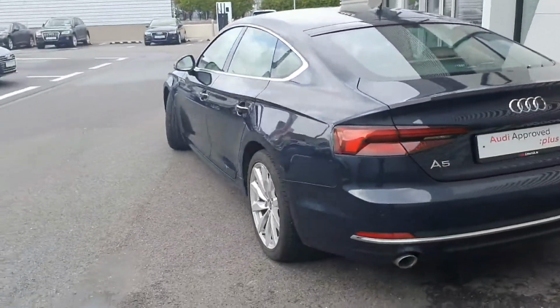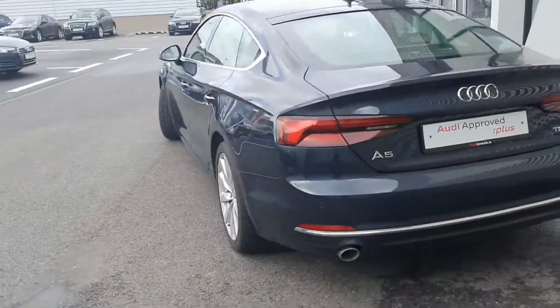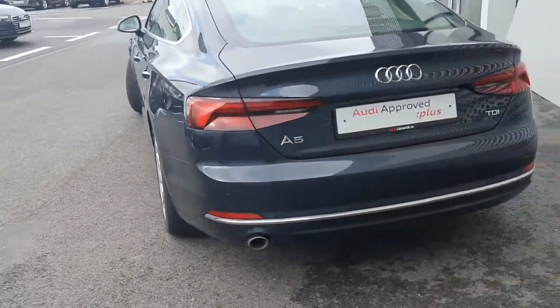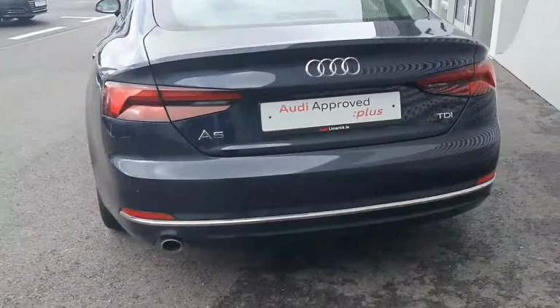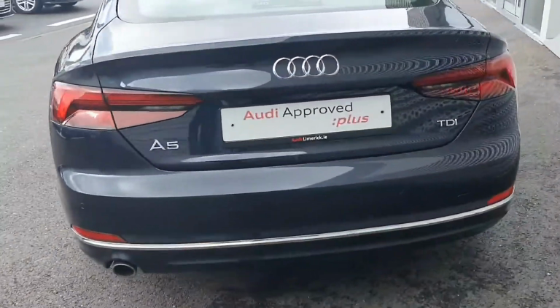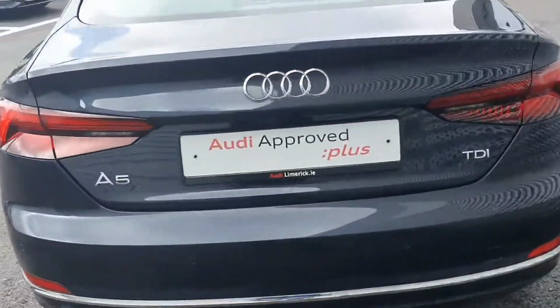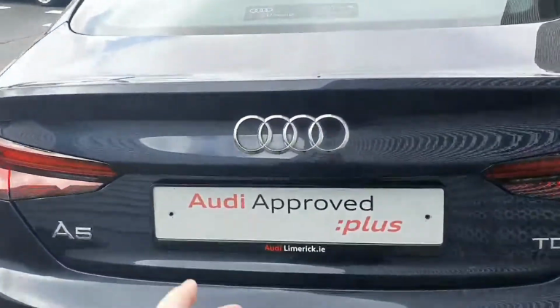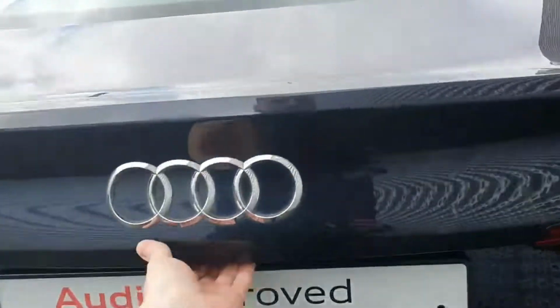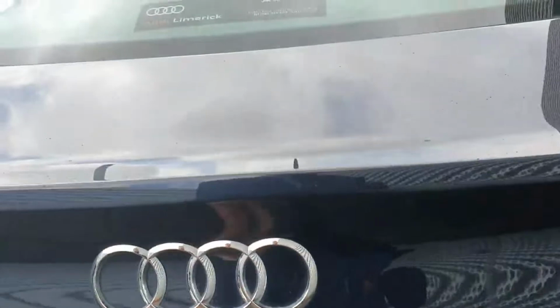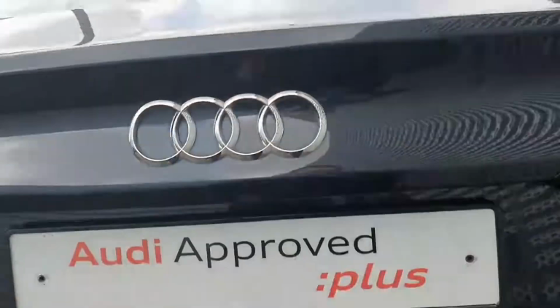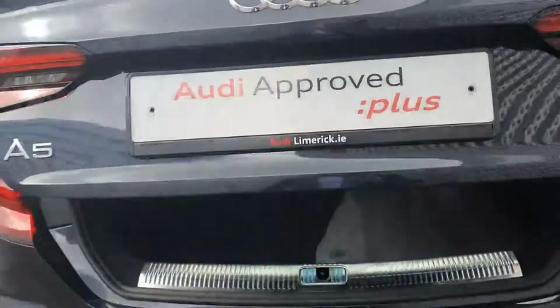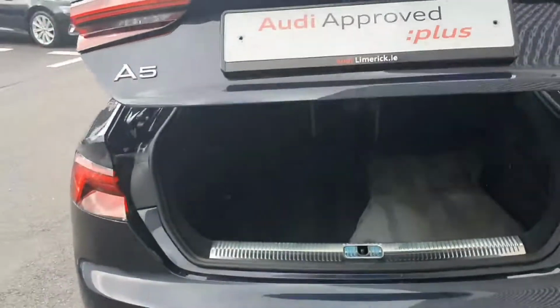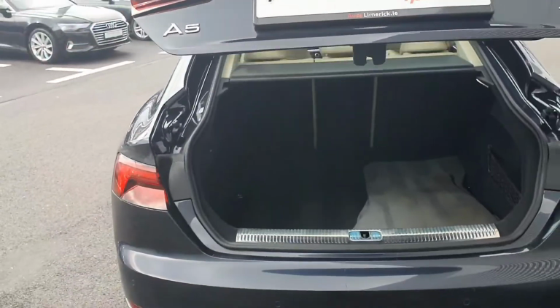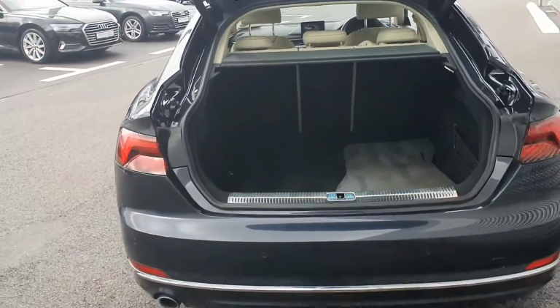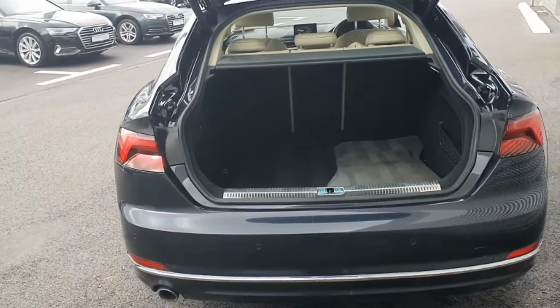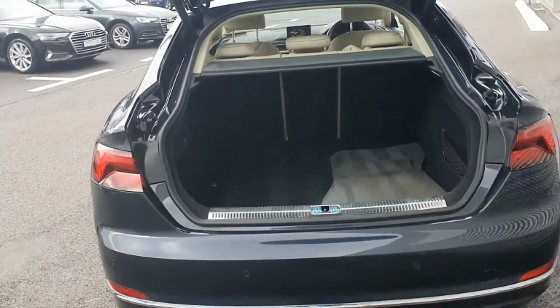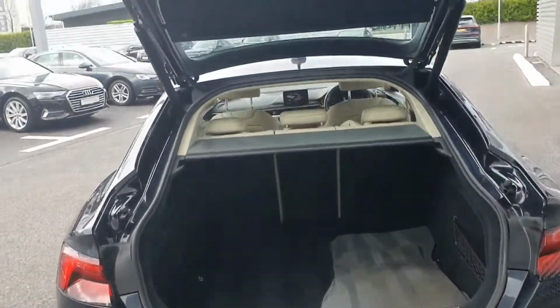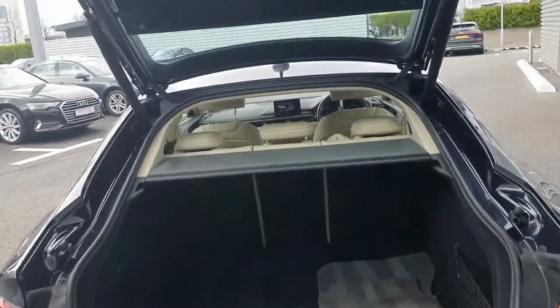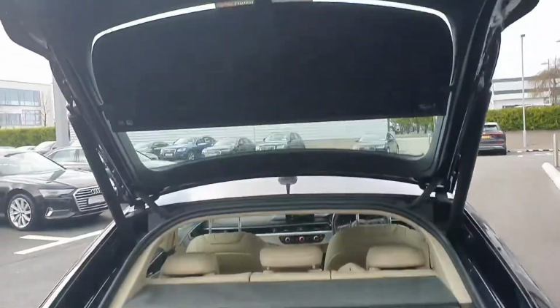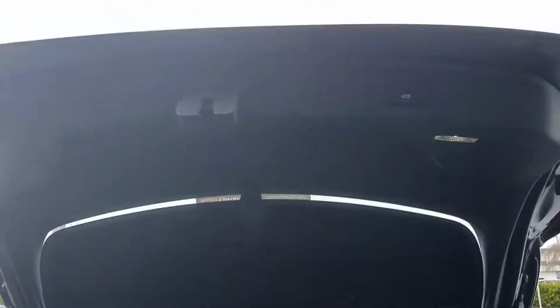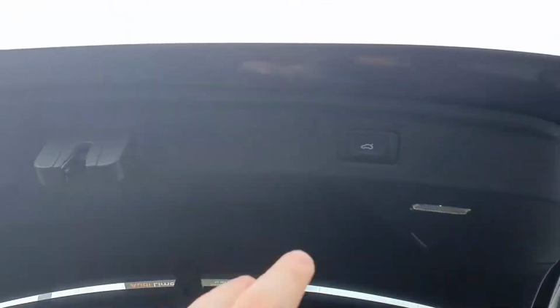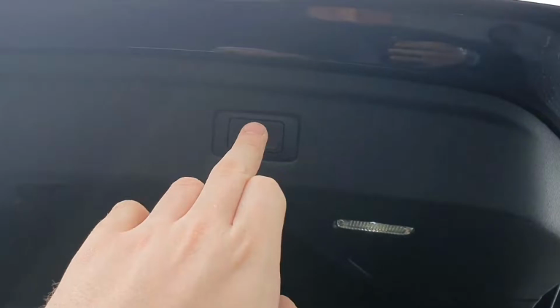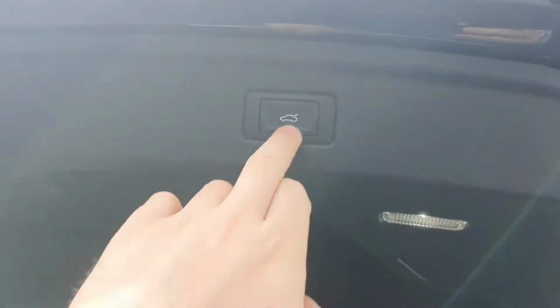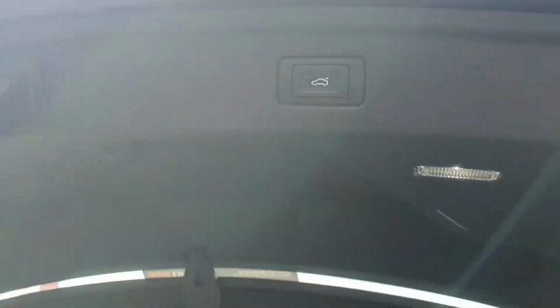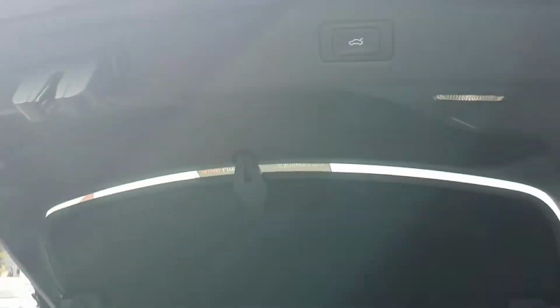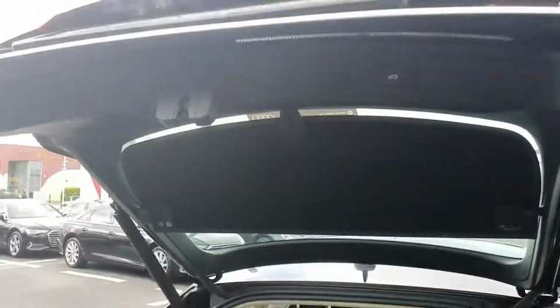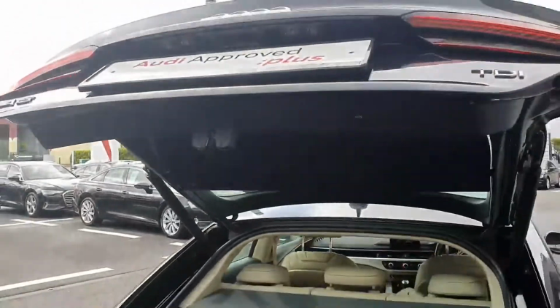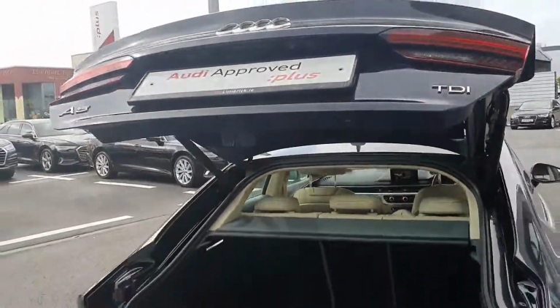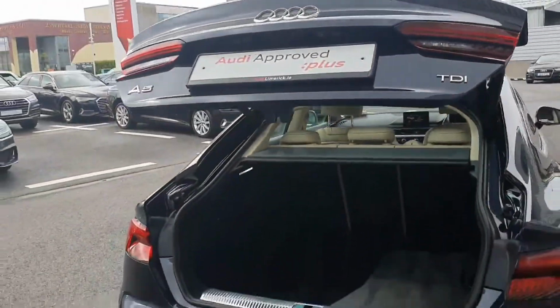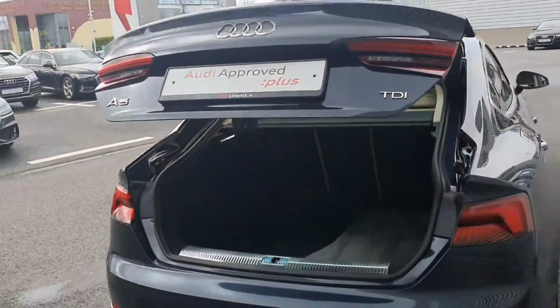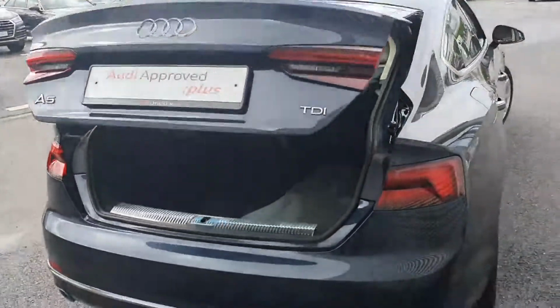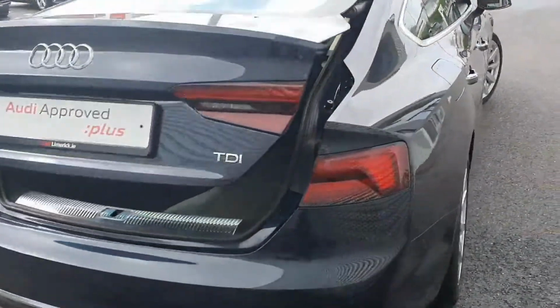At the rear we have reverse parking sensors and an automated tailgate, which leads into very generous boot space in the A5, and we have one-touch close. This vehicle will come with a 12-month Audi Approved Plus warranty.